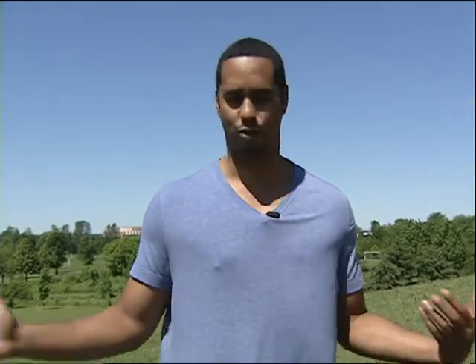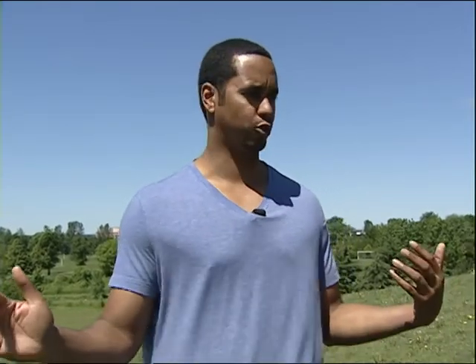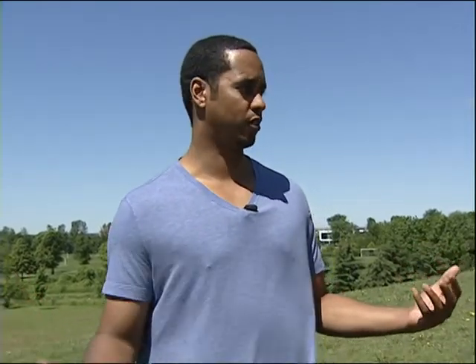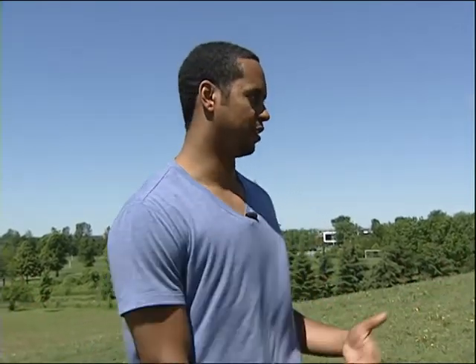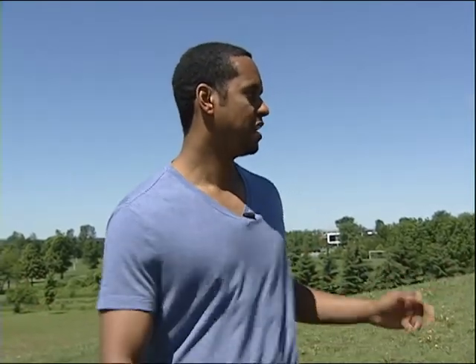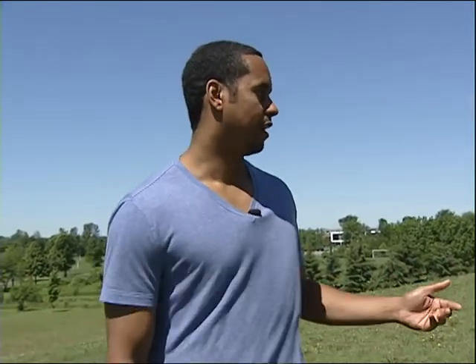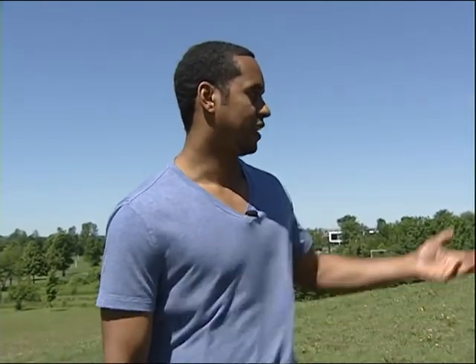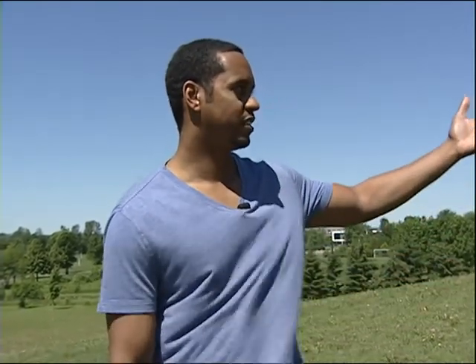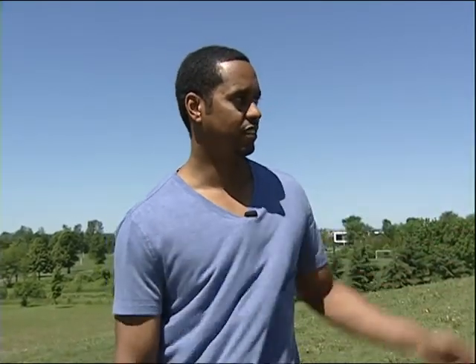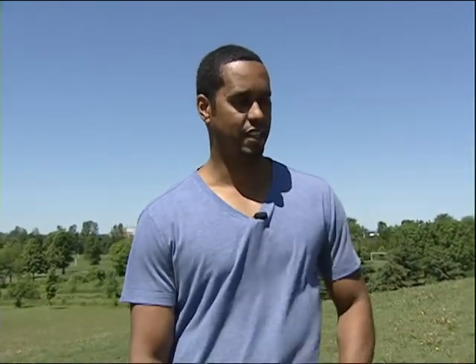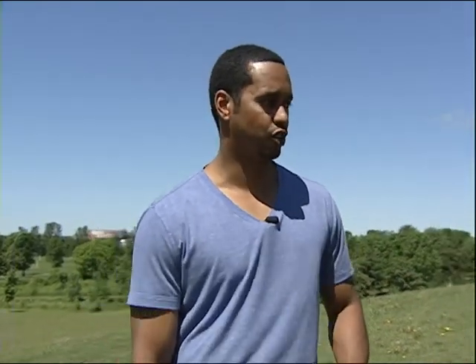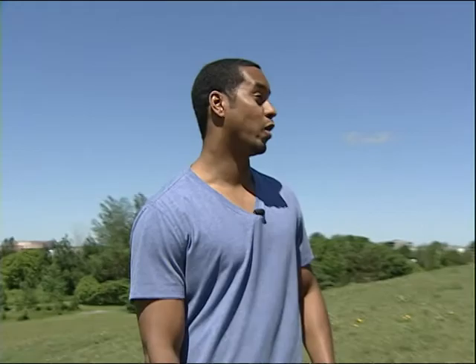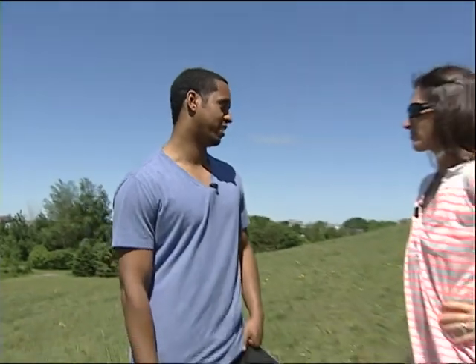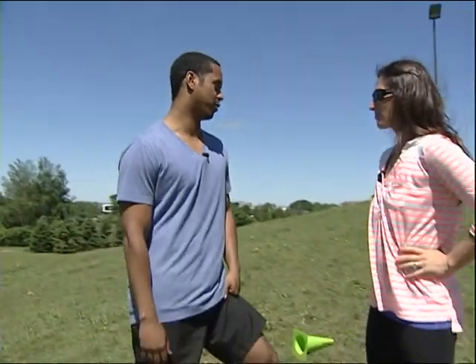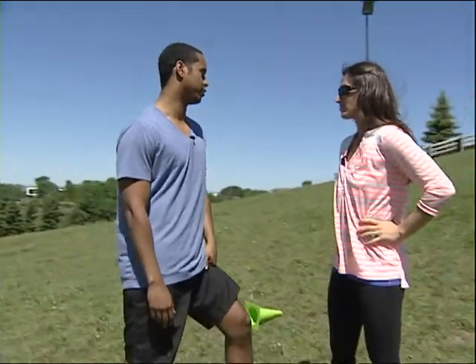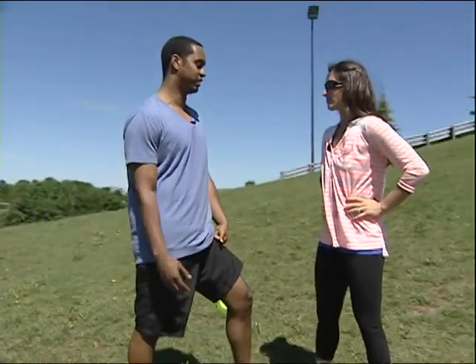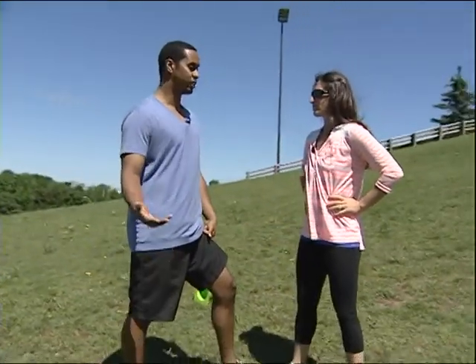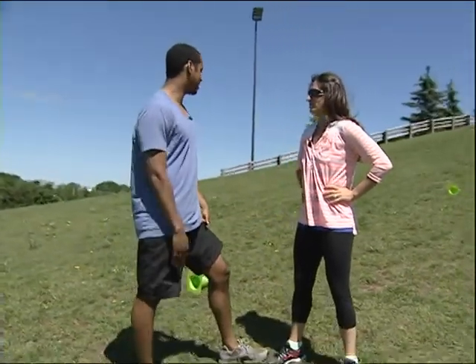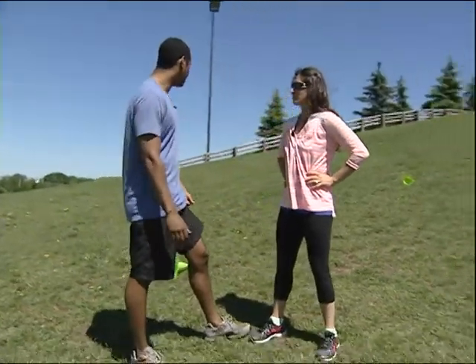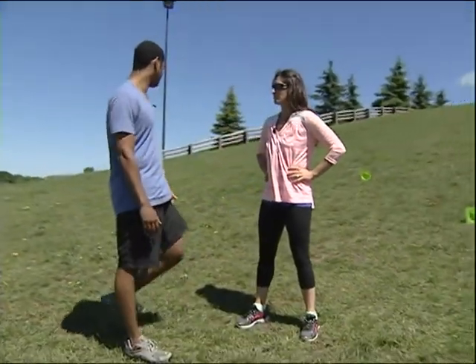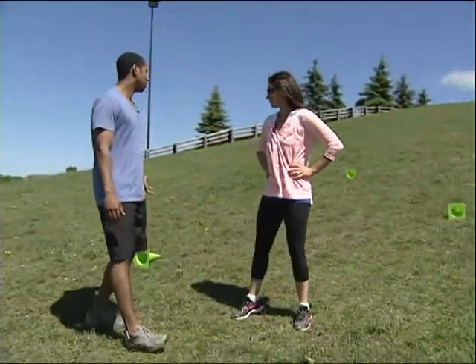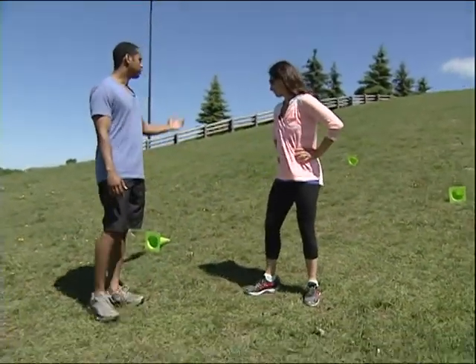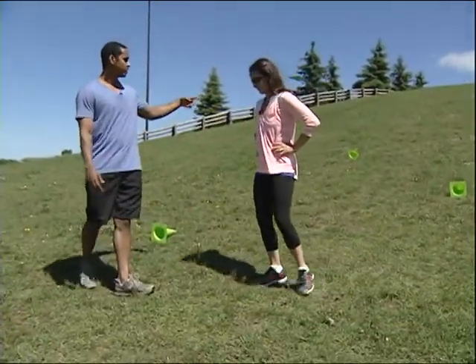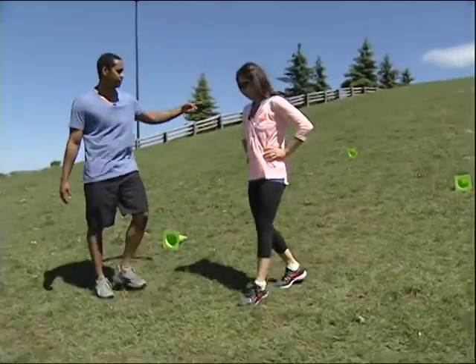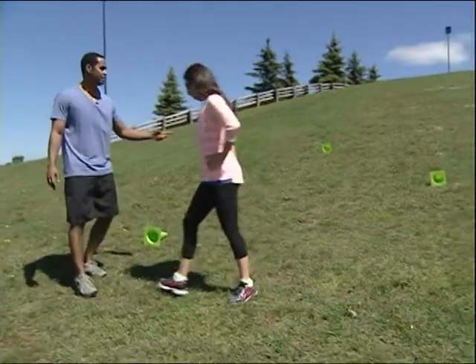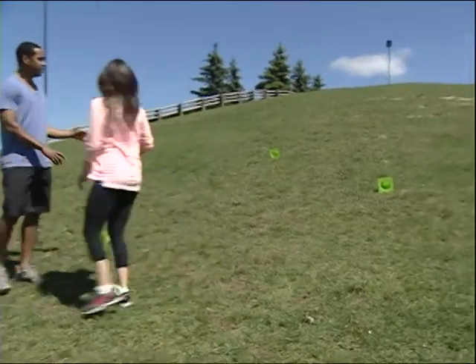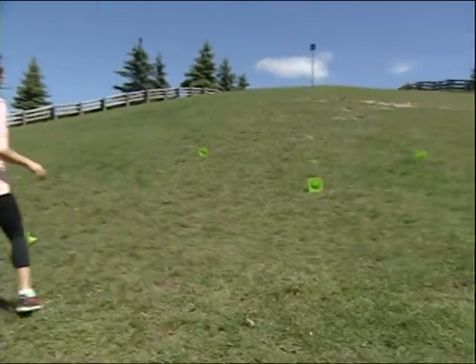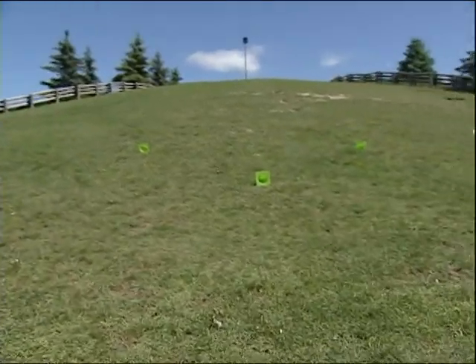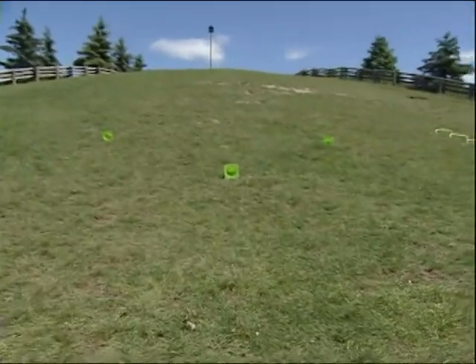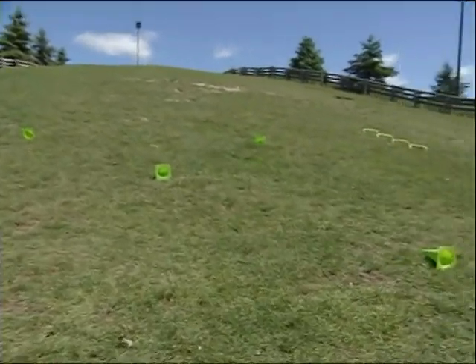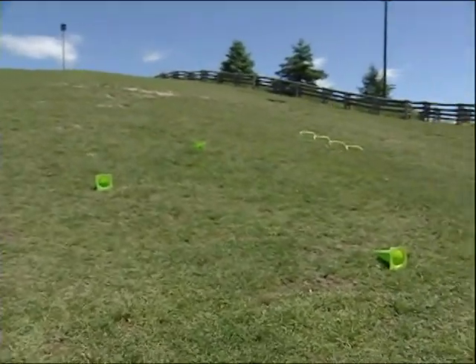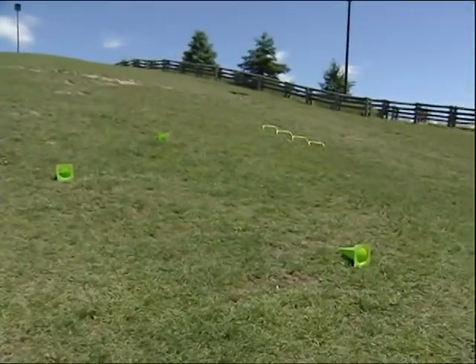We're at an outdoor park, and just using the hill in terms of weight training if you want to use that, and just to stay in shape. We've got cones here. You look at it — it's just basically a square with a cone in the middle.